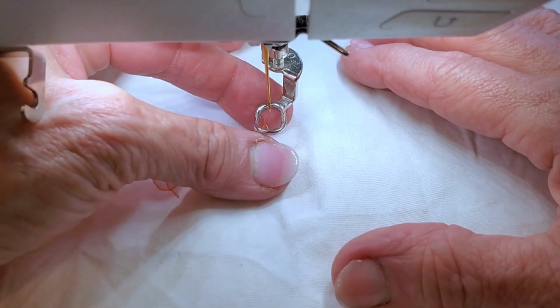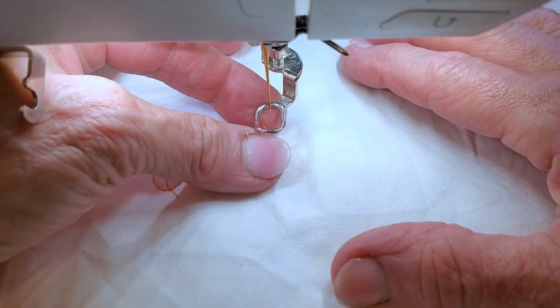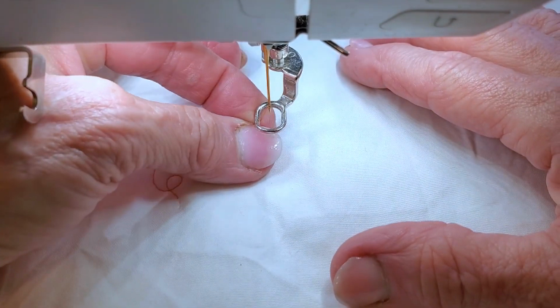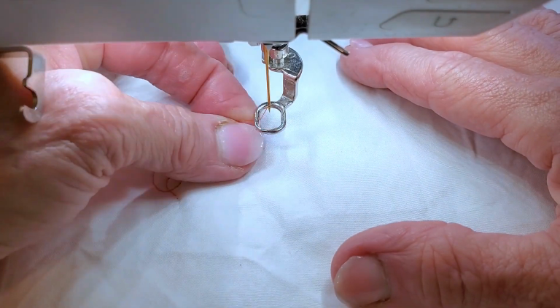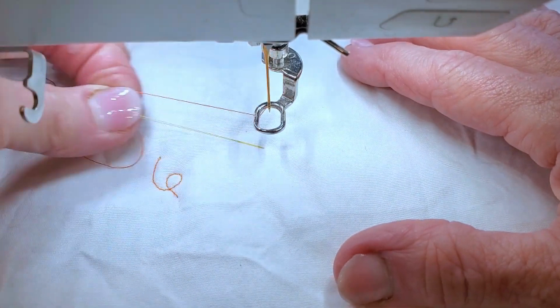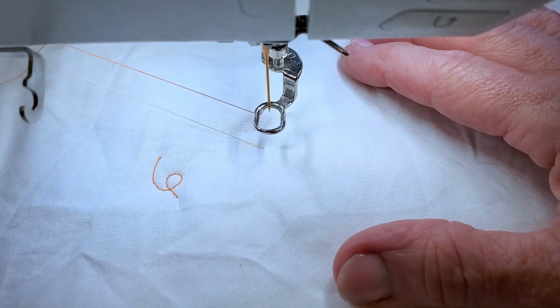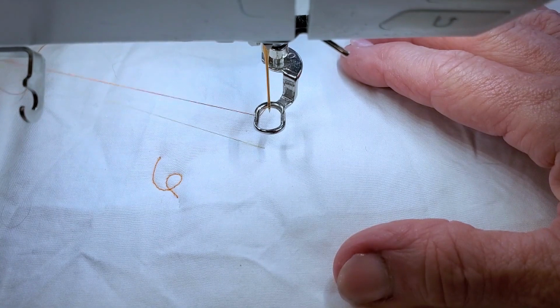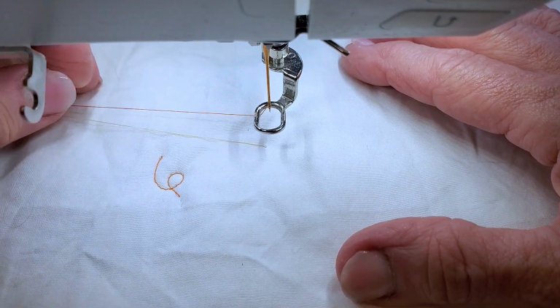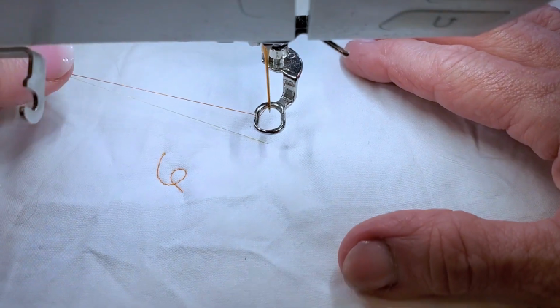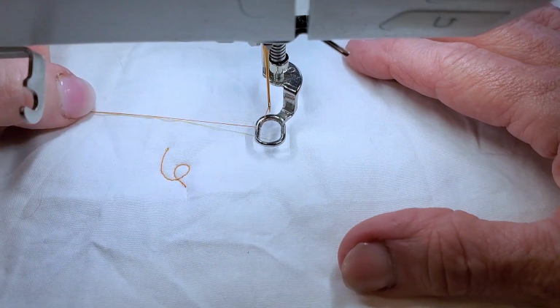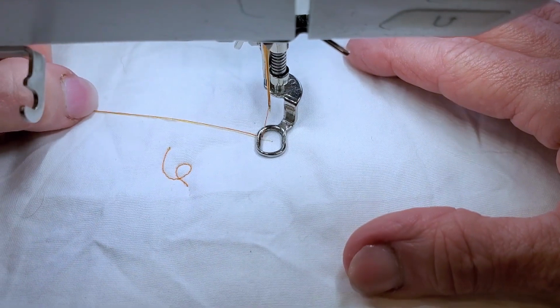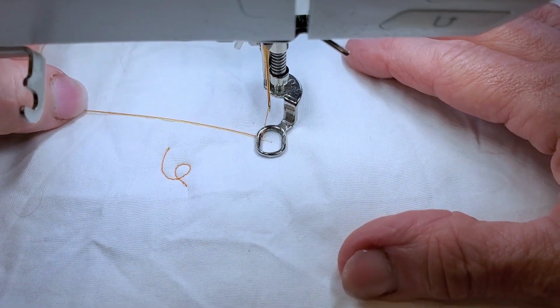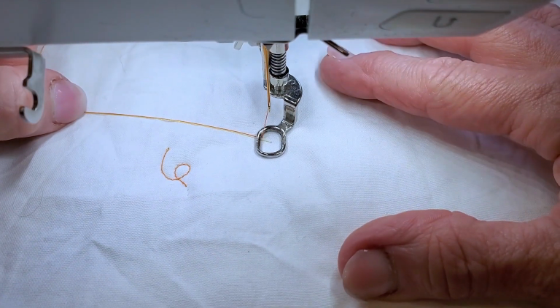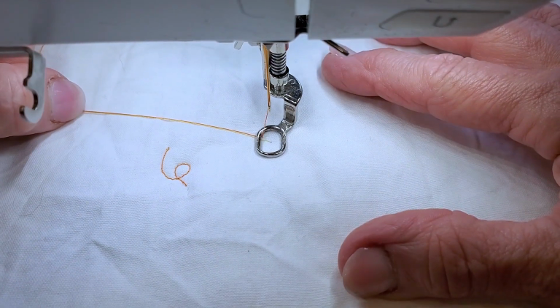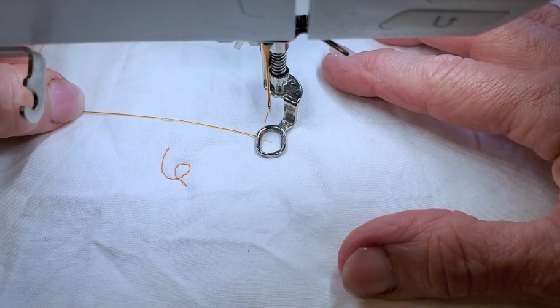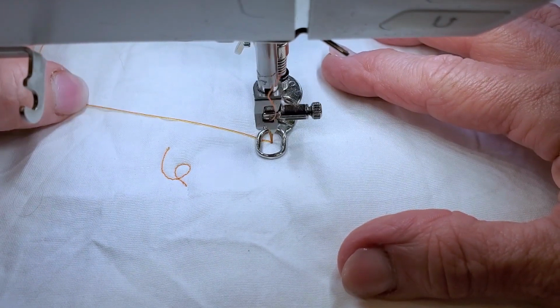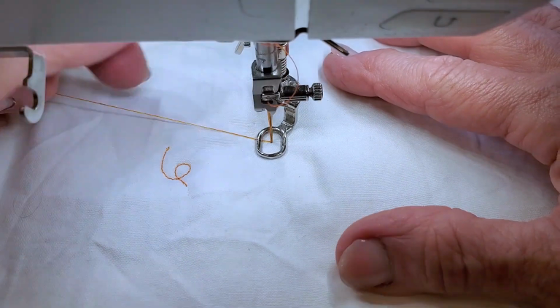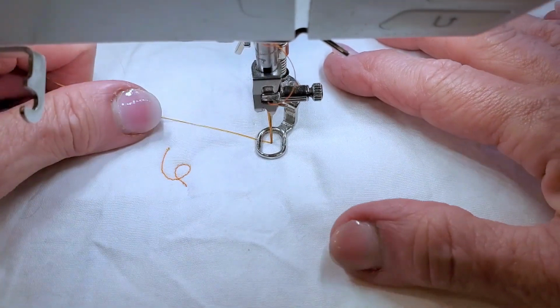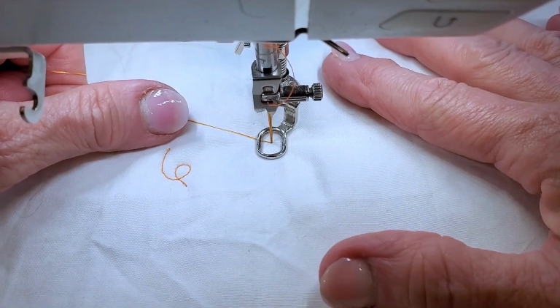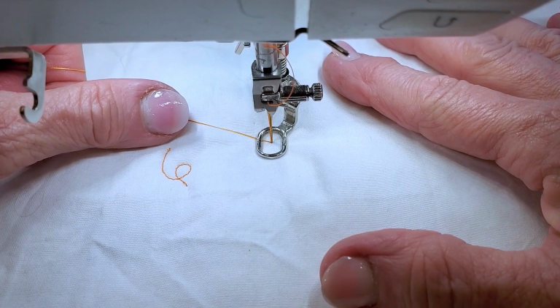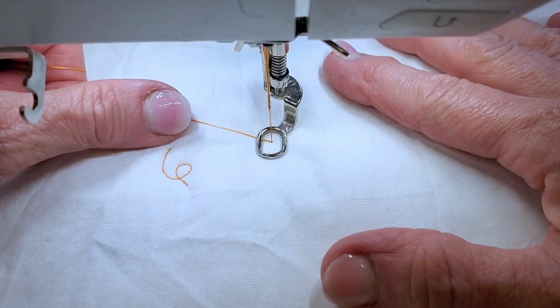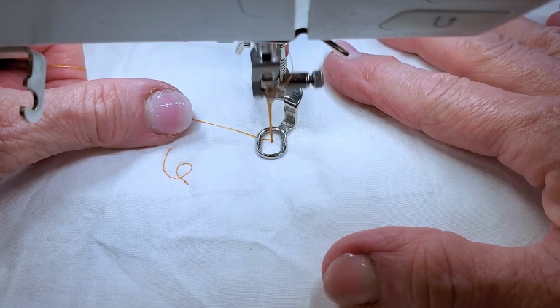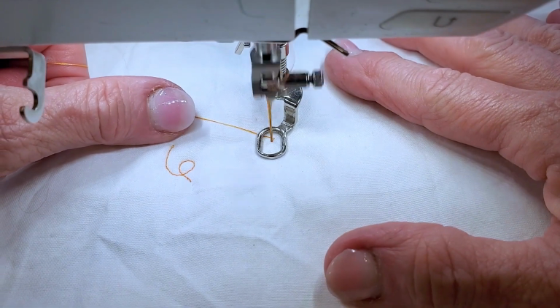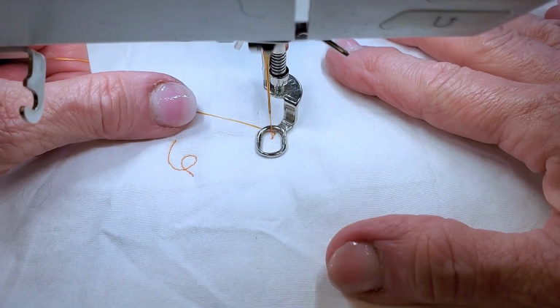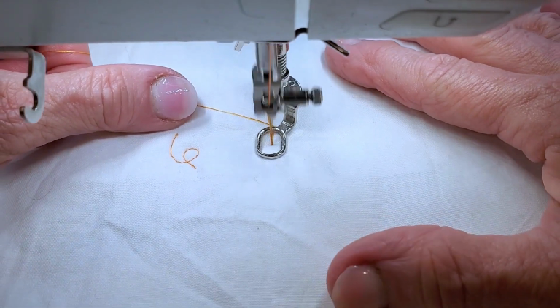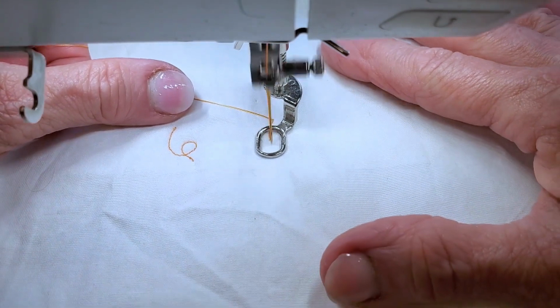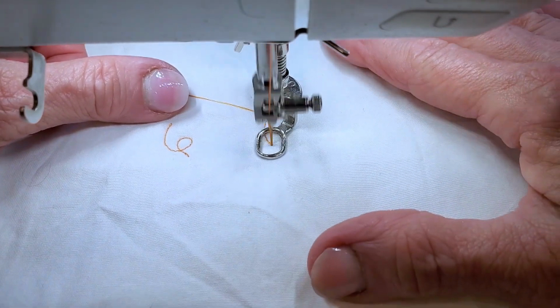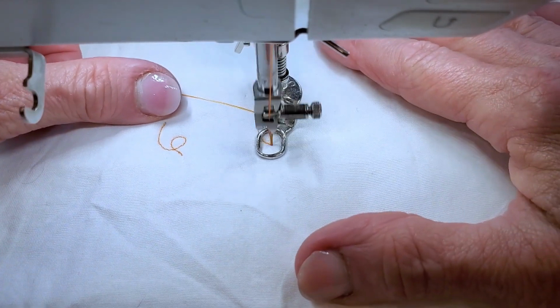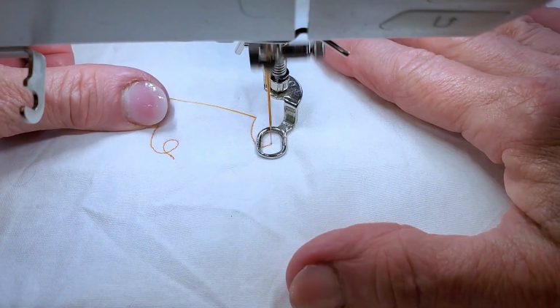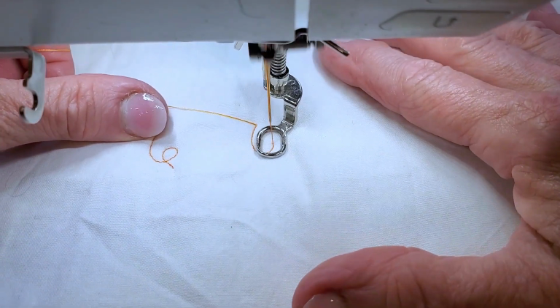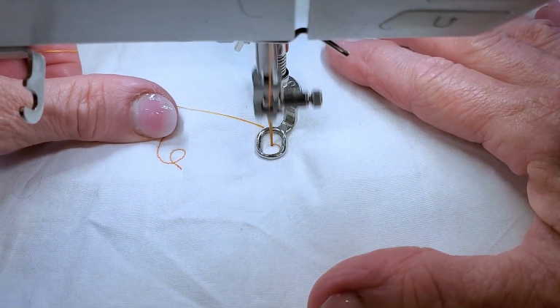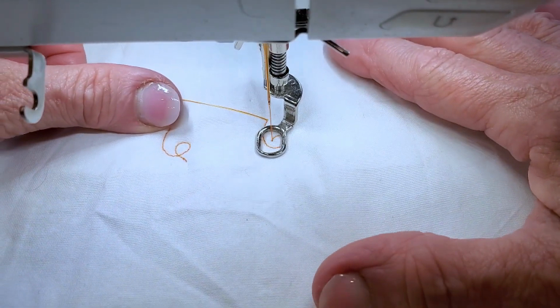I'm gonna pinch where the two meet and pull that bobbin thread up, hold it taut in my left hand, and then start to stitch. I guarantee you will not have that mess underneath on your bobbin.